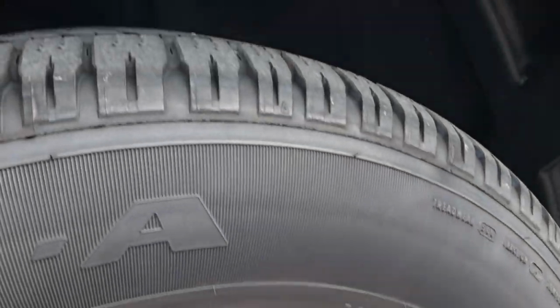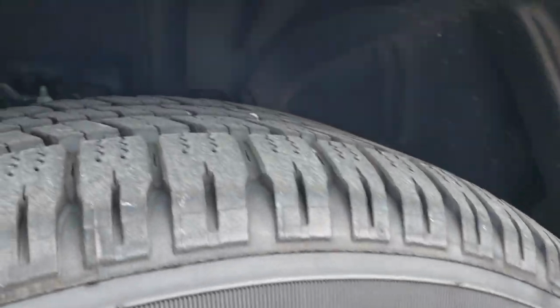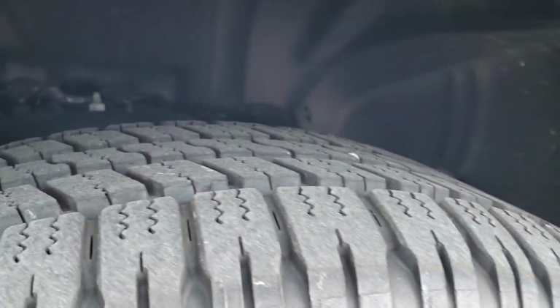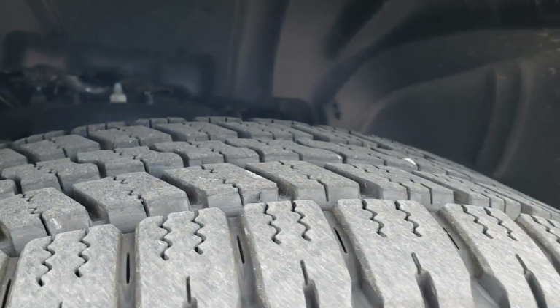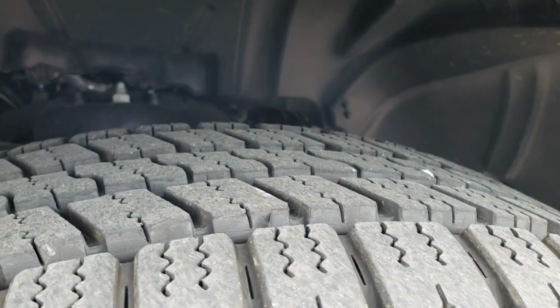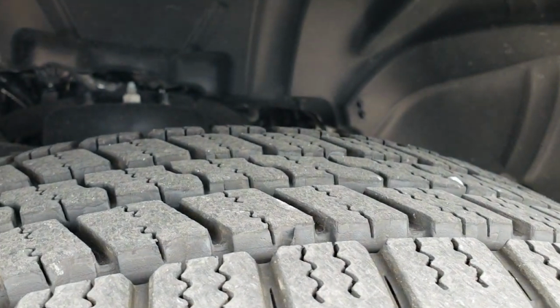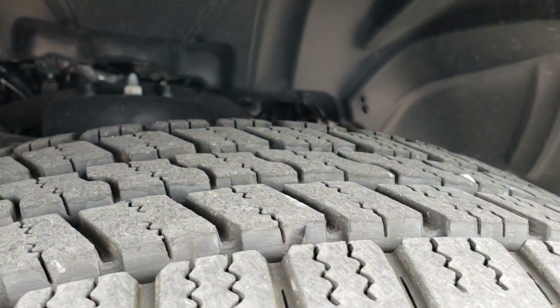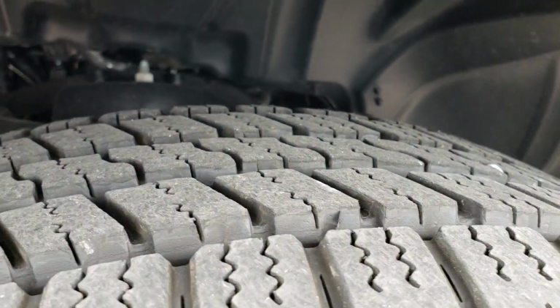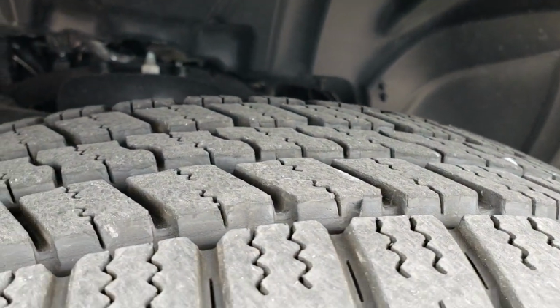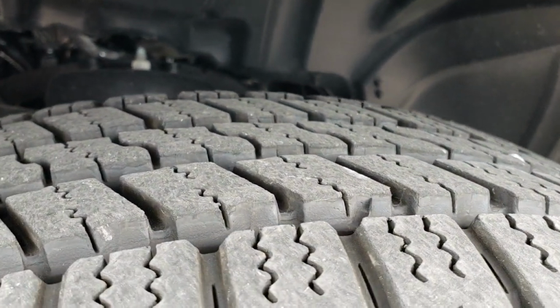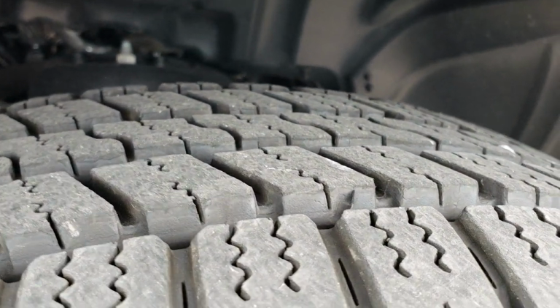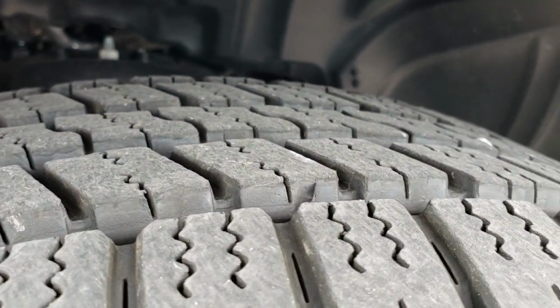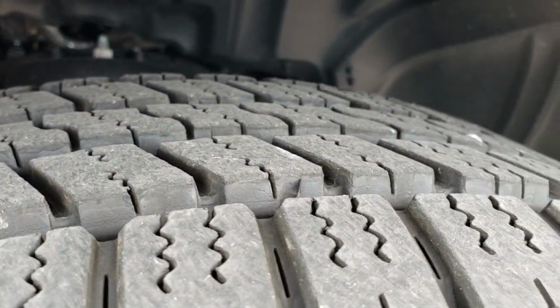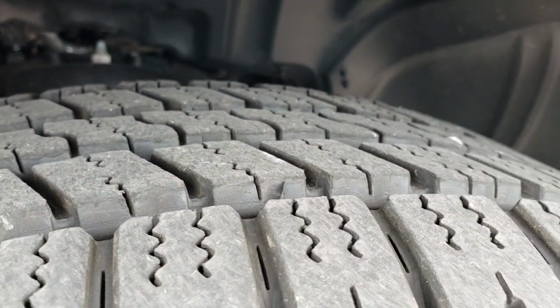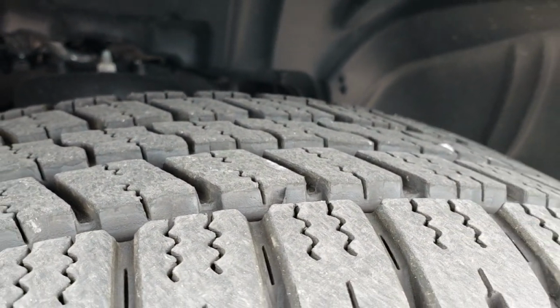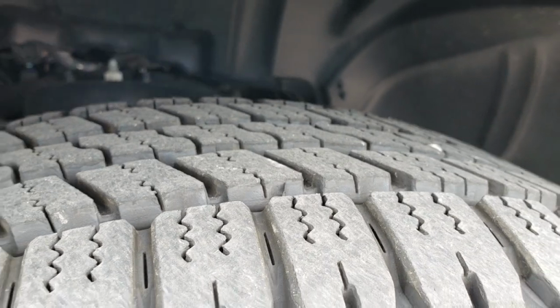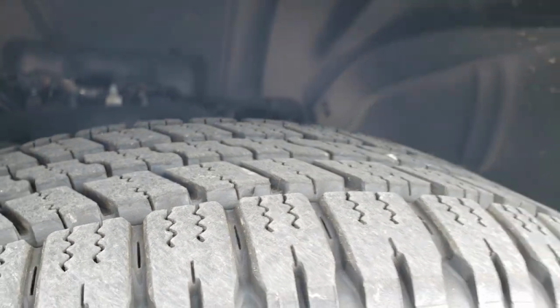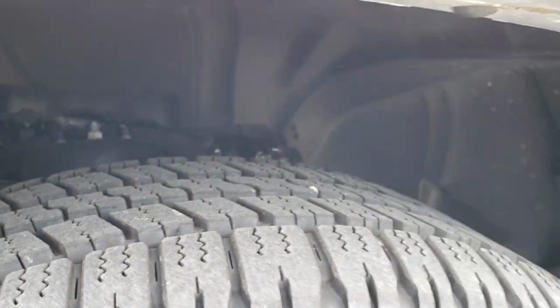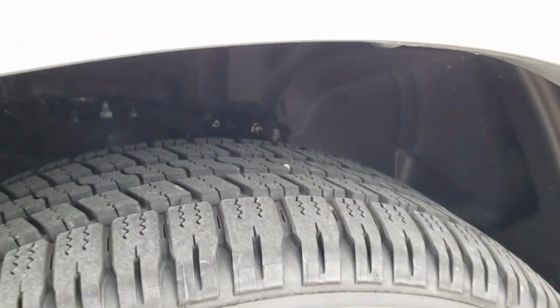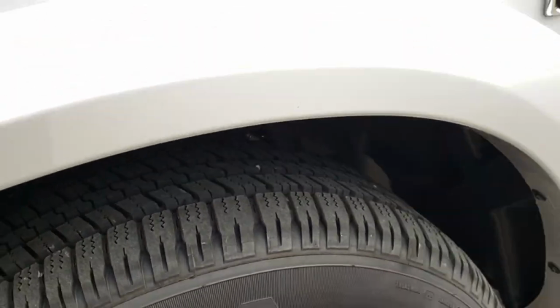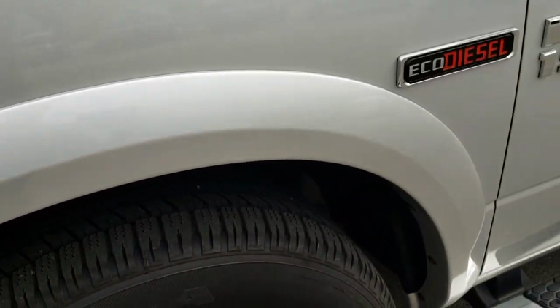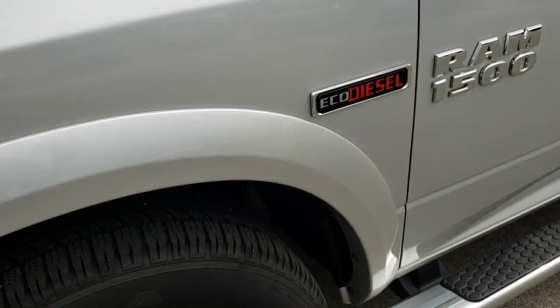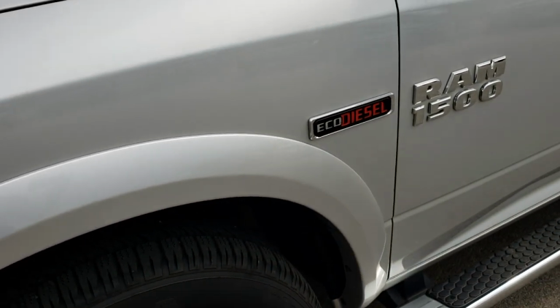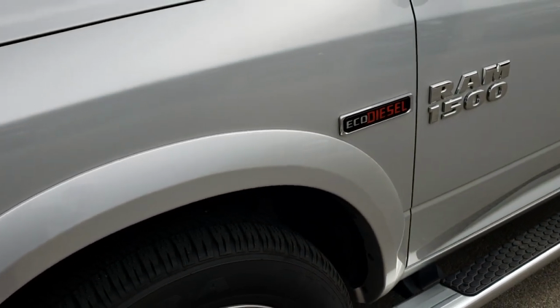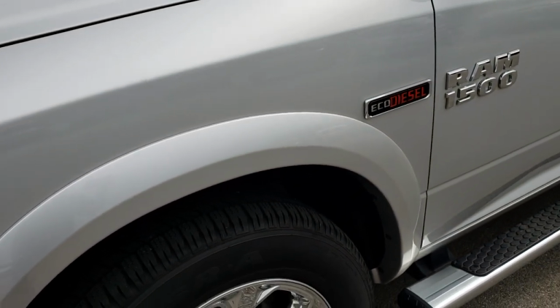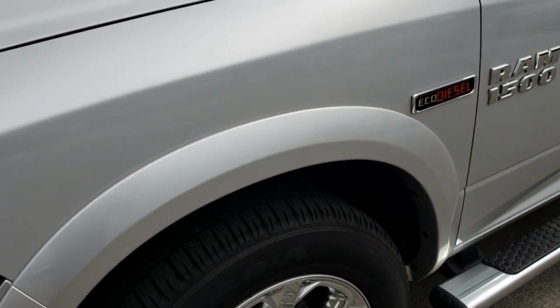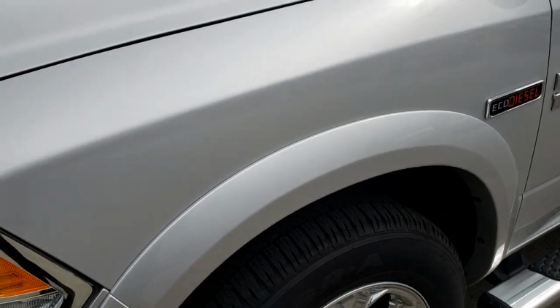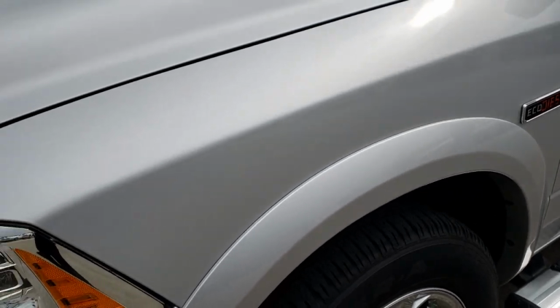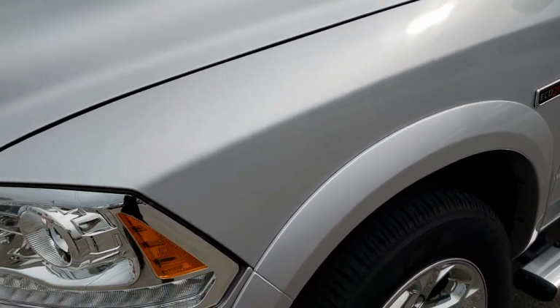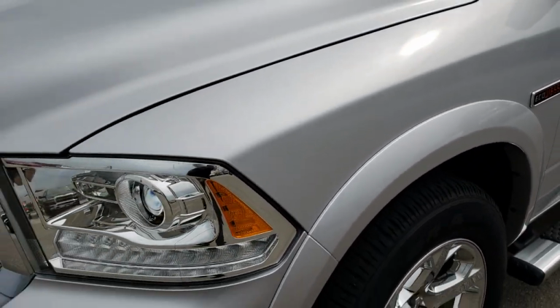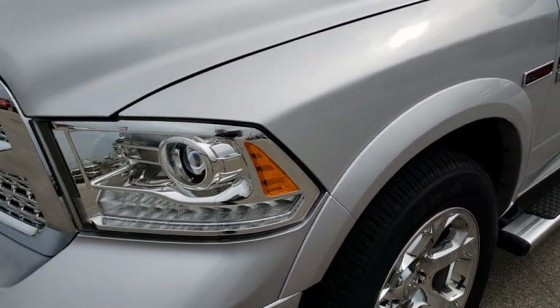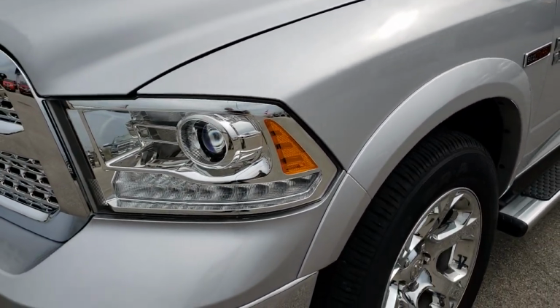20 inch factory alloy rims with the chrome covers. Goodyear Wrangler 275/60R20 tires, and these tires have about 95 to 99% of the tread left. Only about 2,000 some miles on this truck.